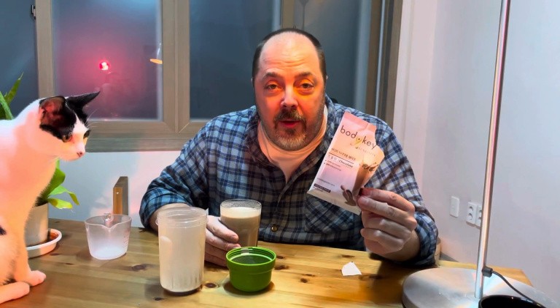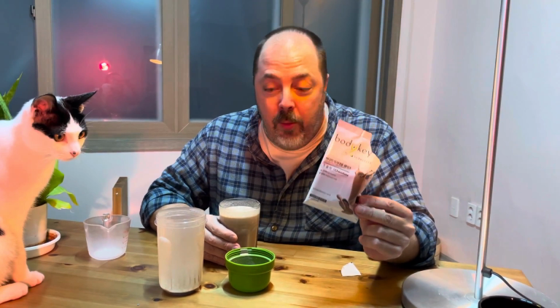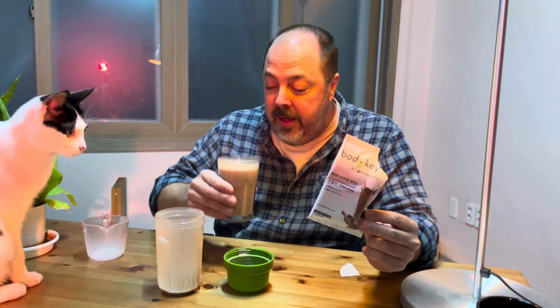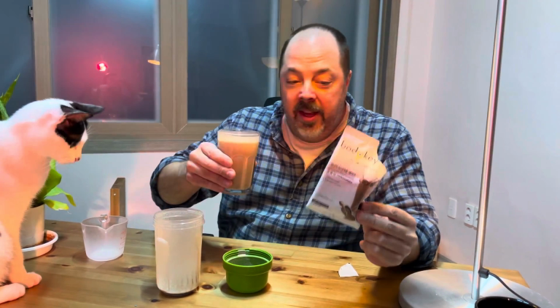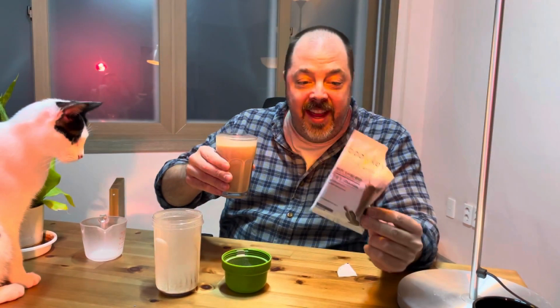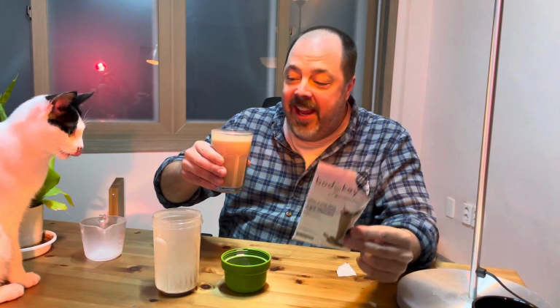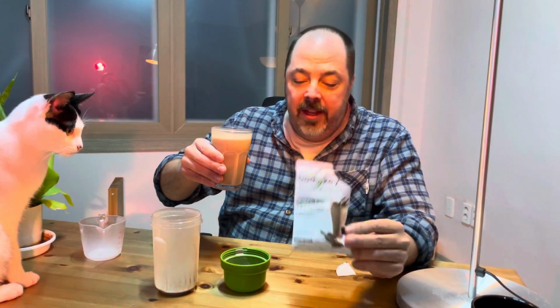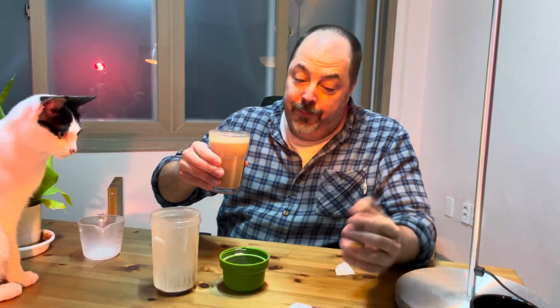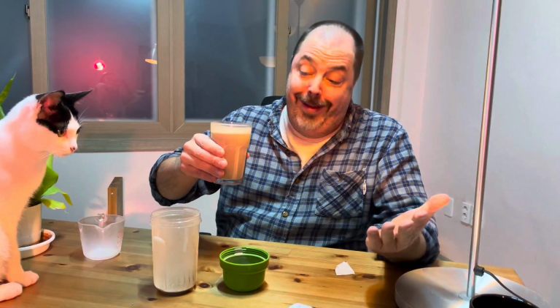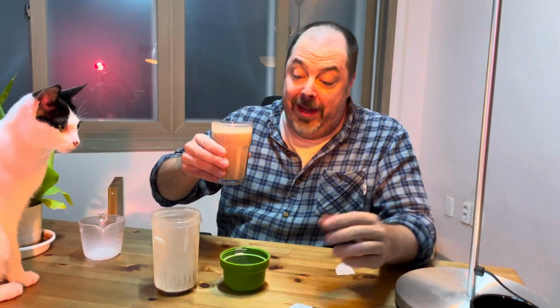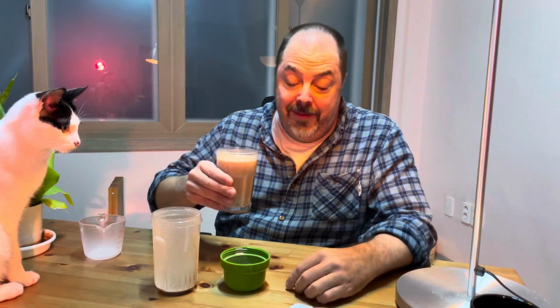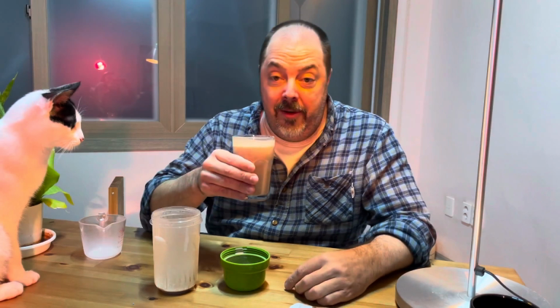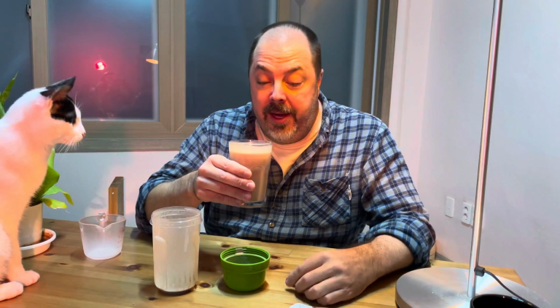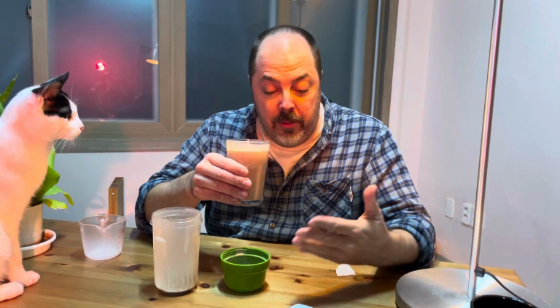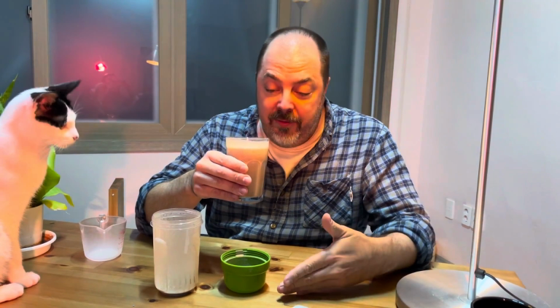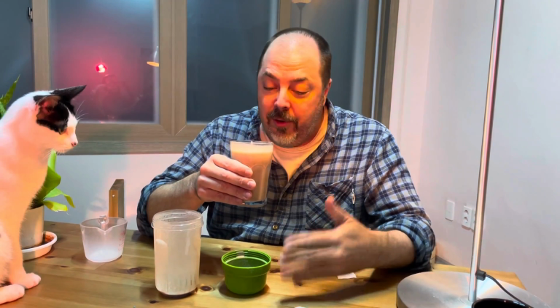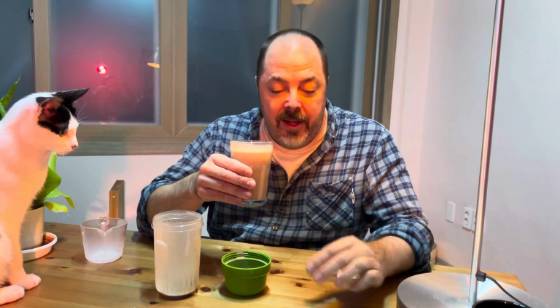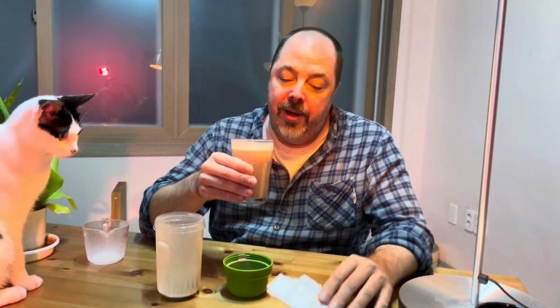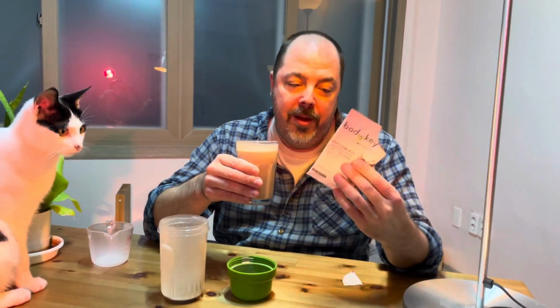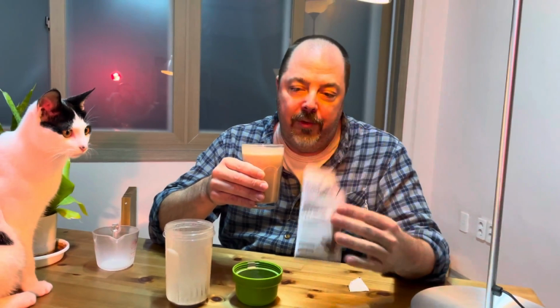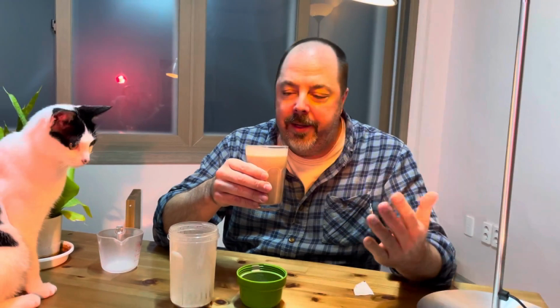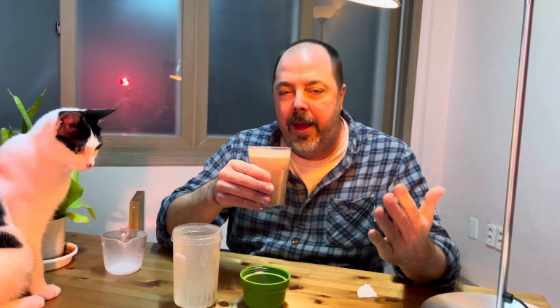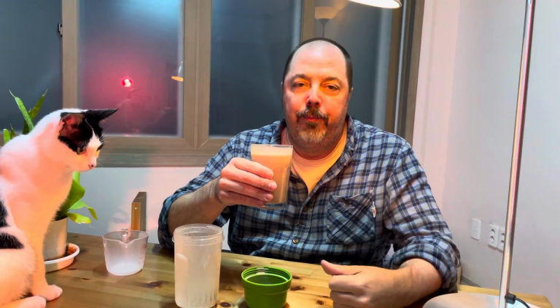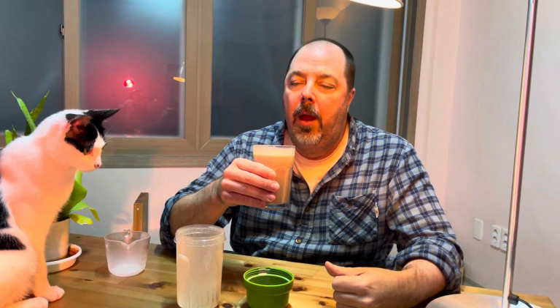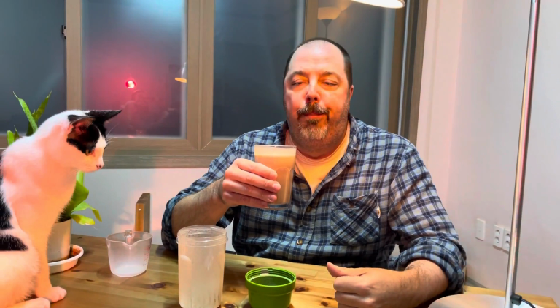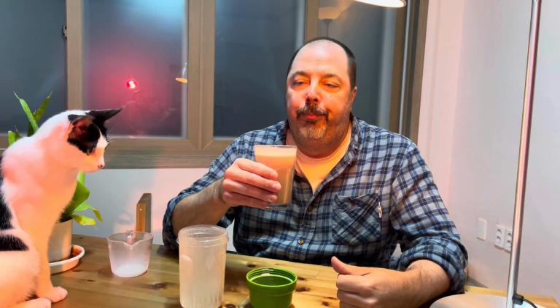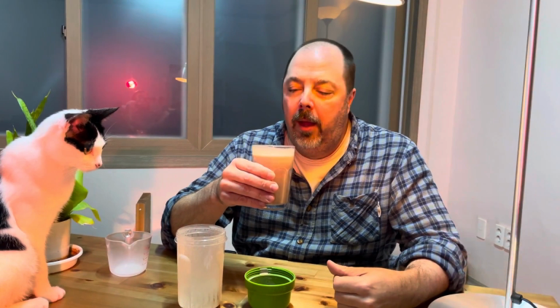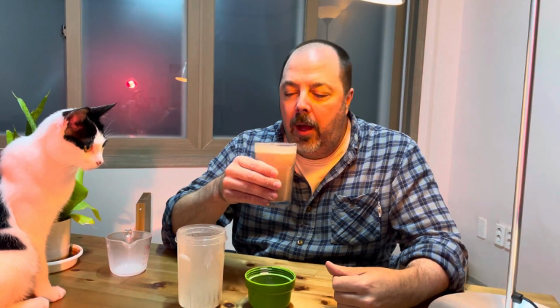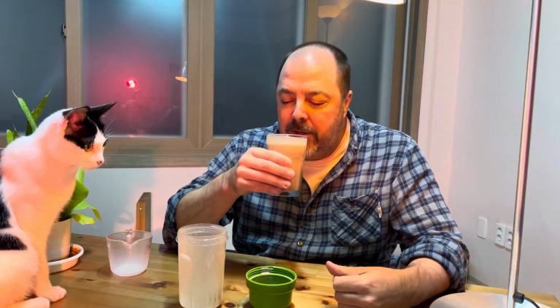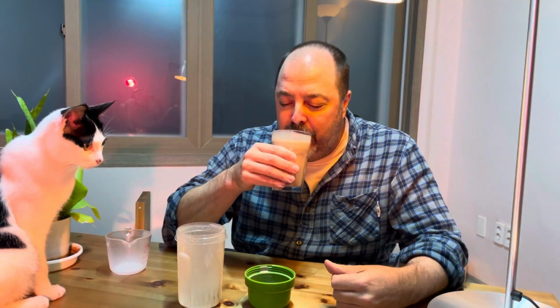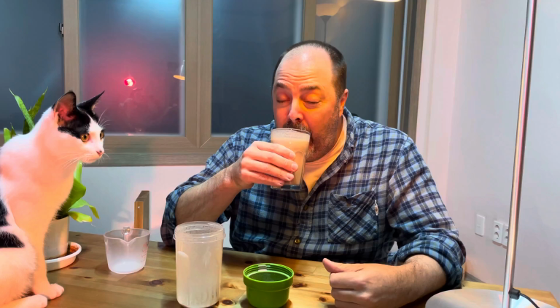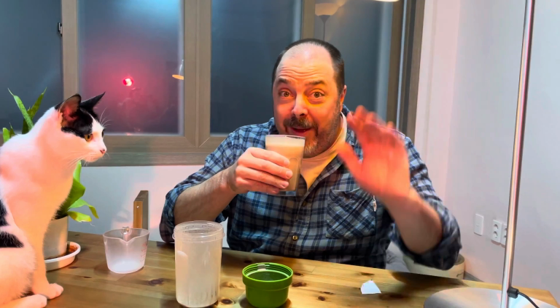One a day, that's it. I eat a normal breakfast, a normal lunch, and drink one of these for my dinner. Oh, it's so delicious. Bye-bye!